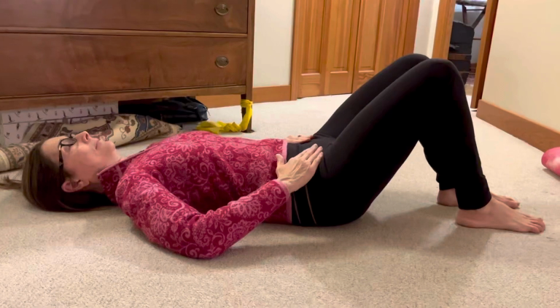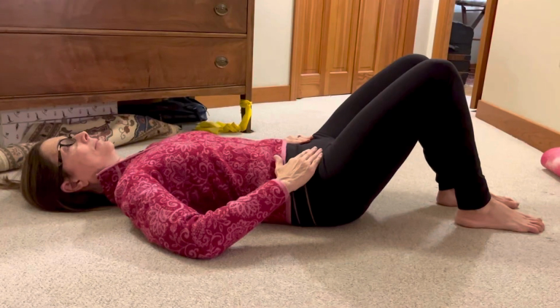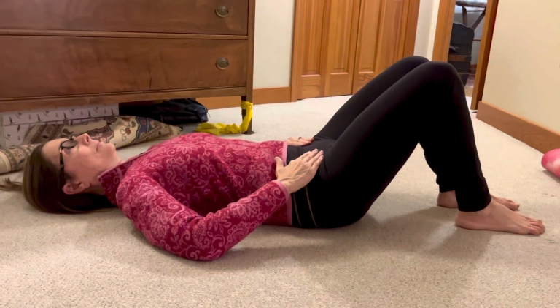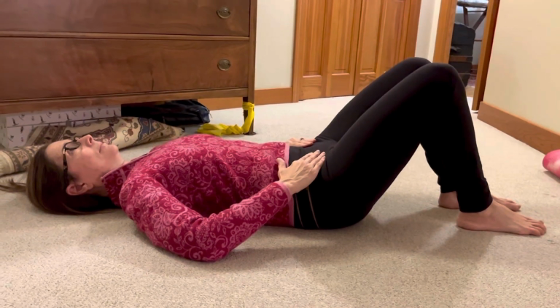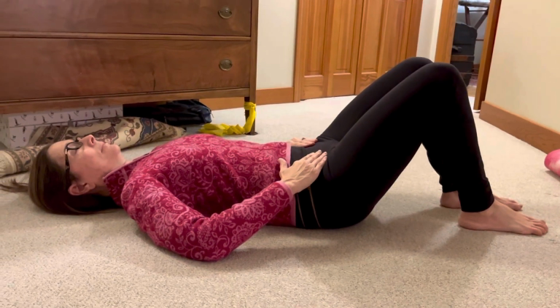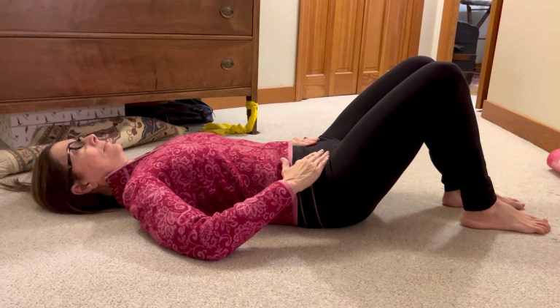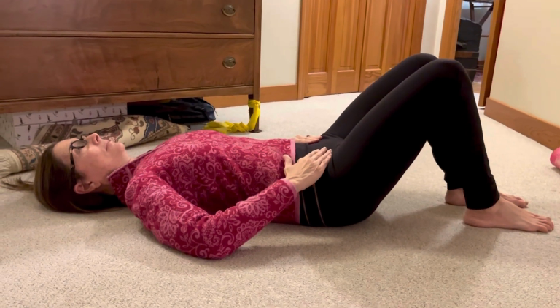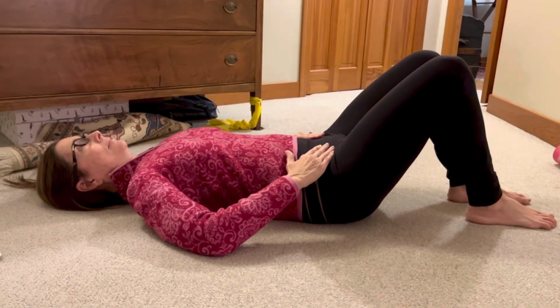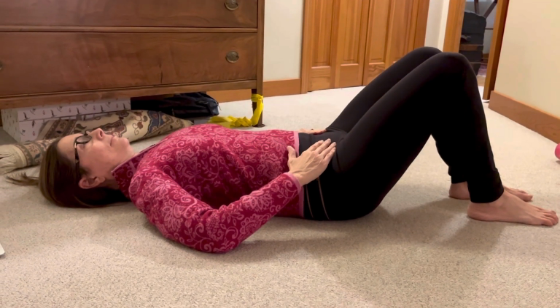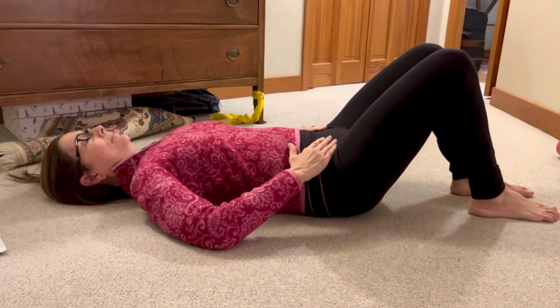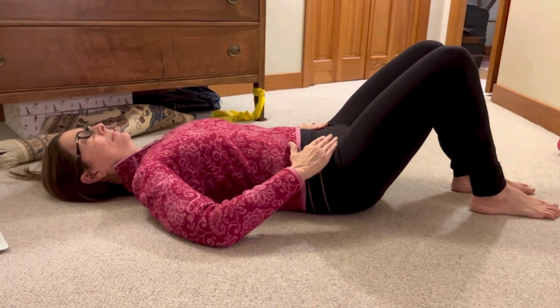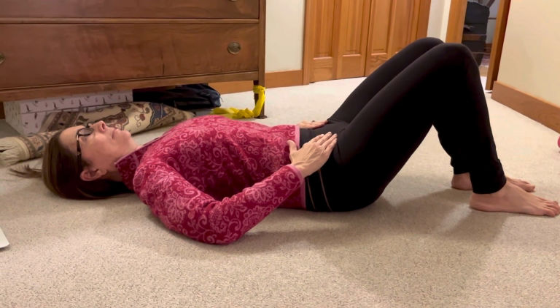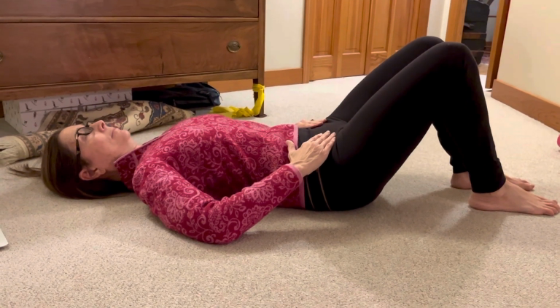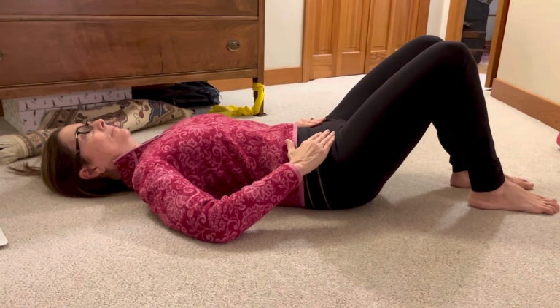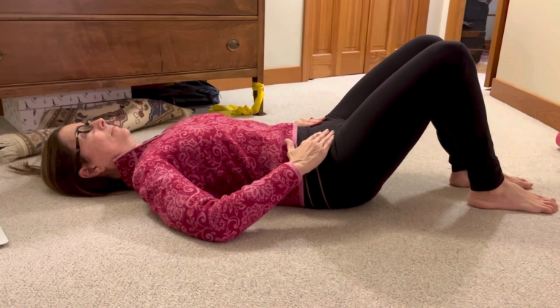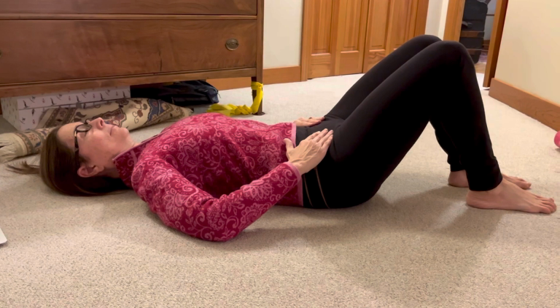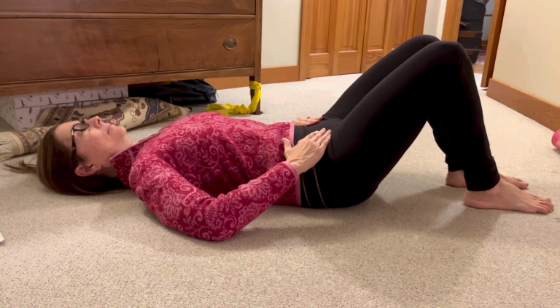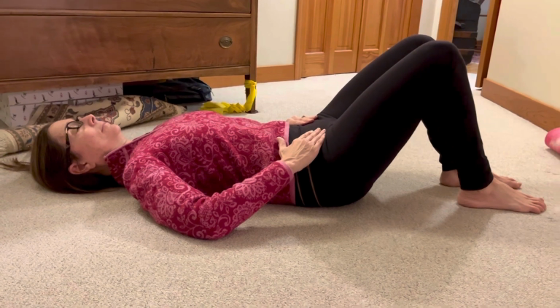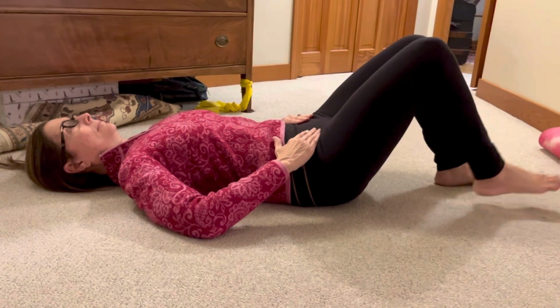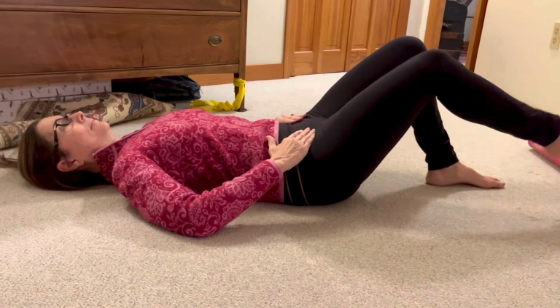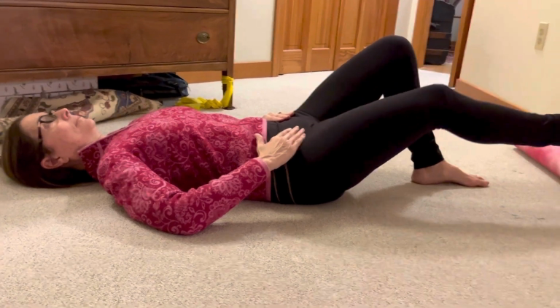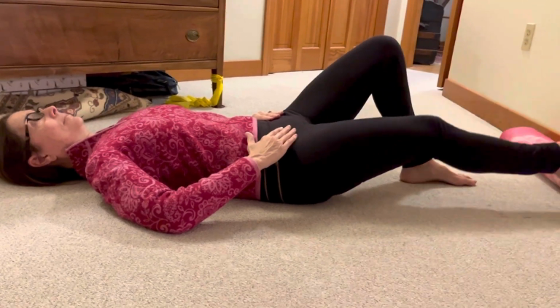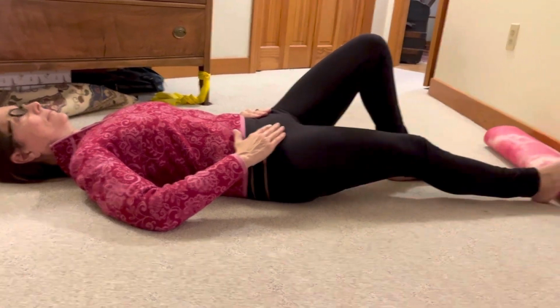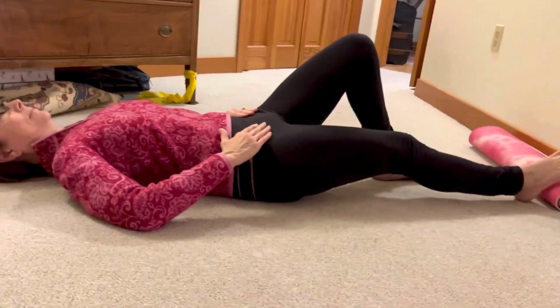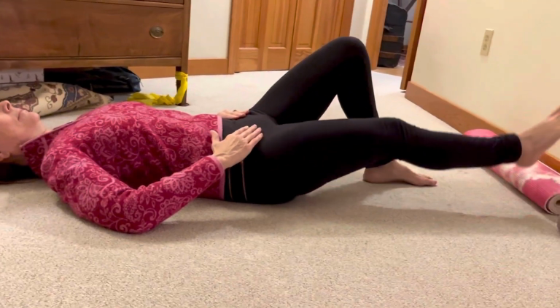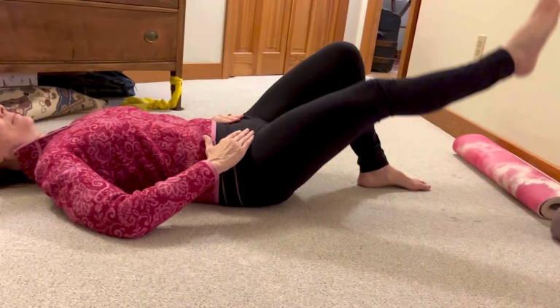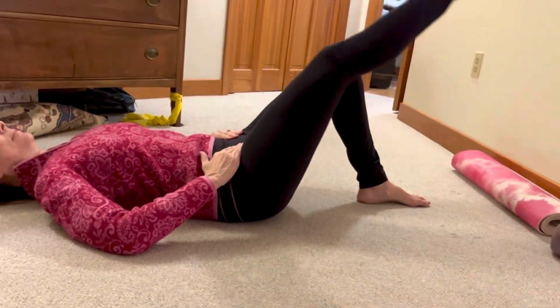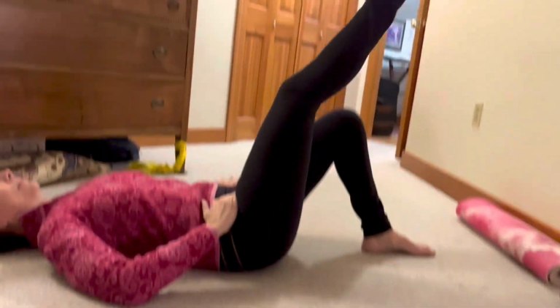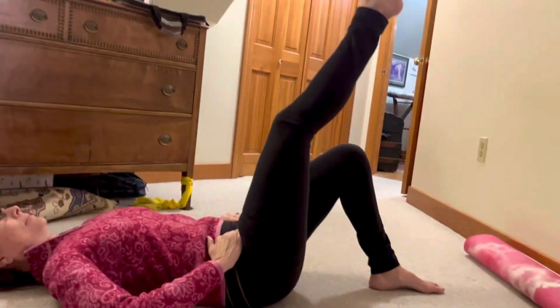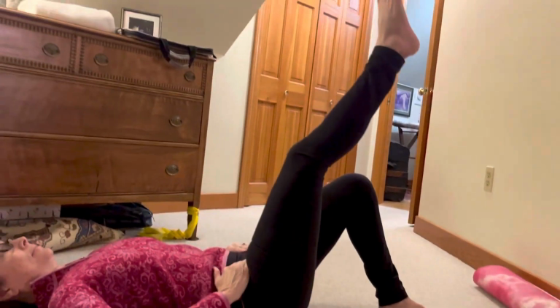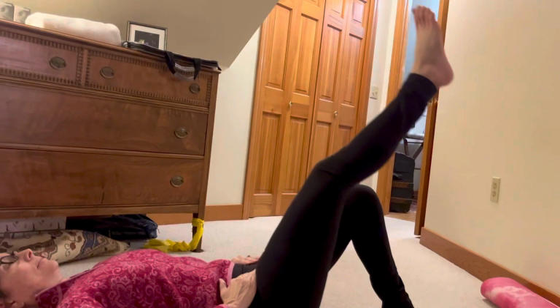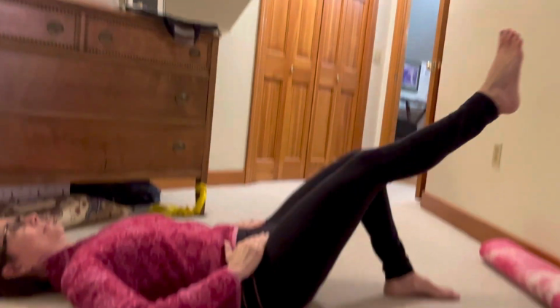Go ahead and inhale breath, exhale brace. Holding that, you'll do extension of leg, tapping the heel. That's right — up and down.